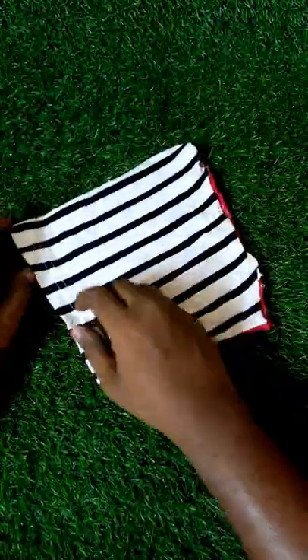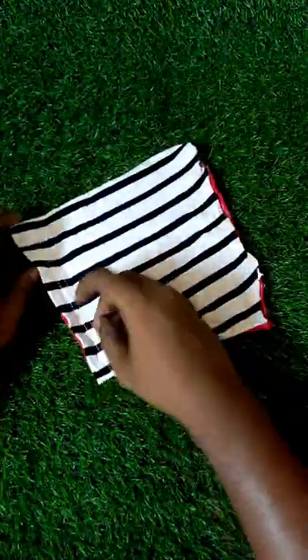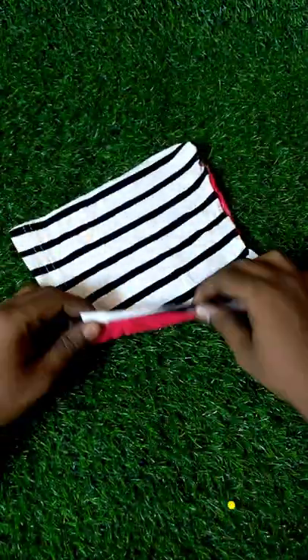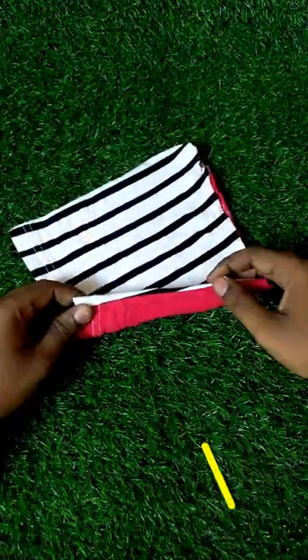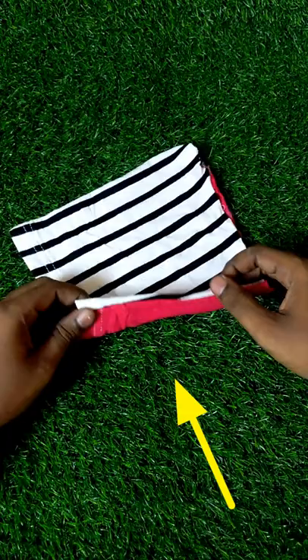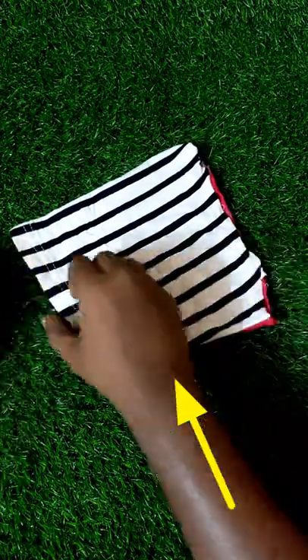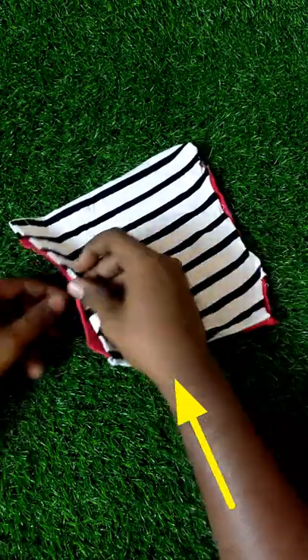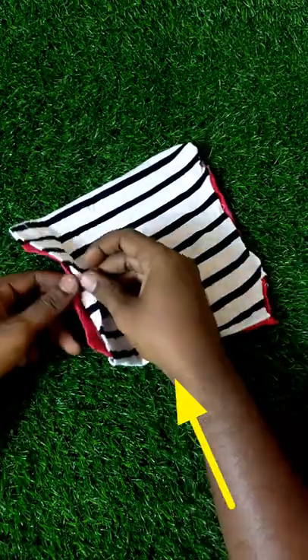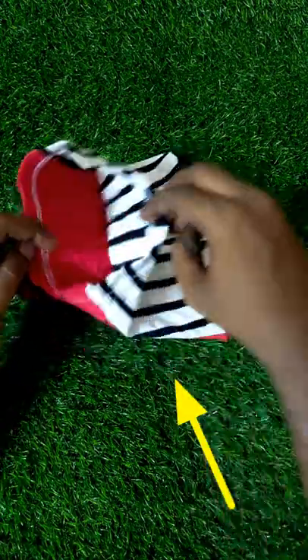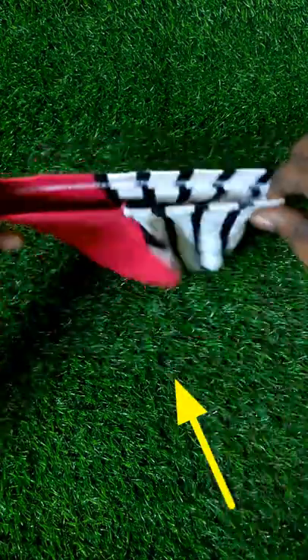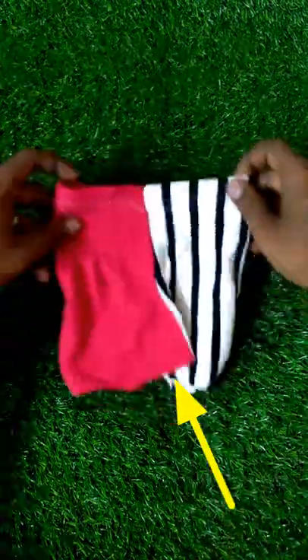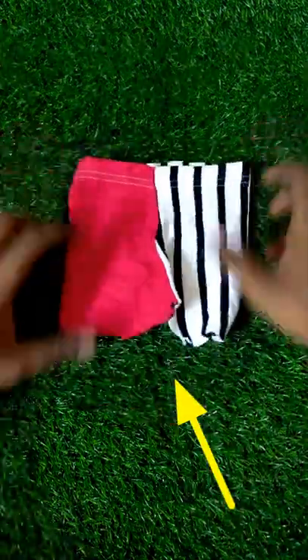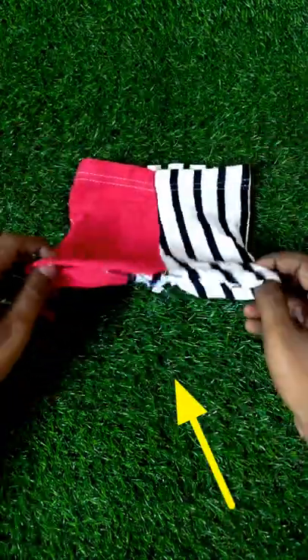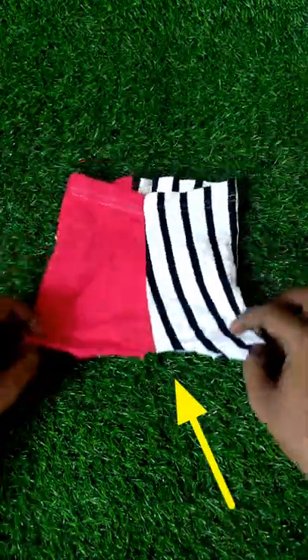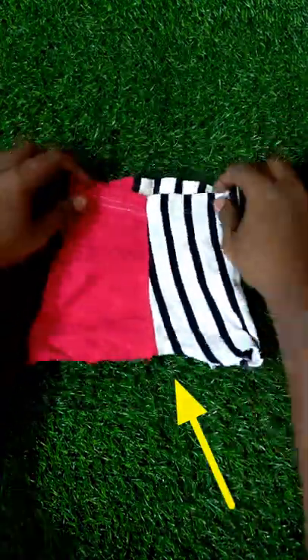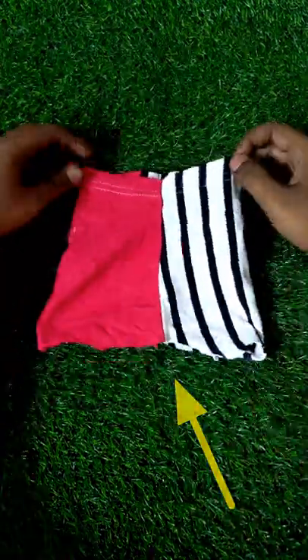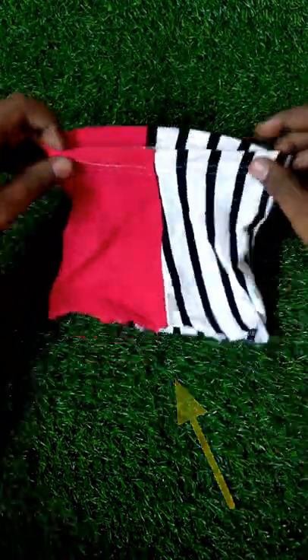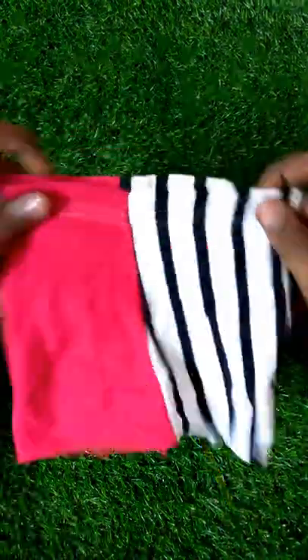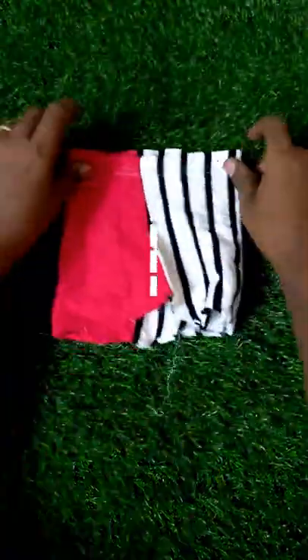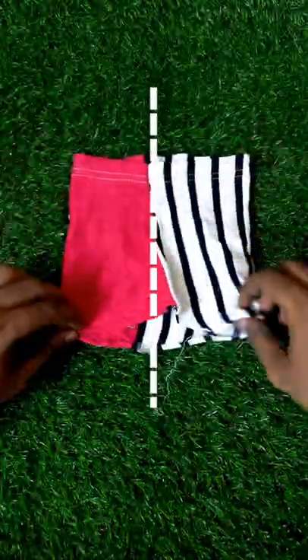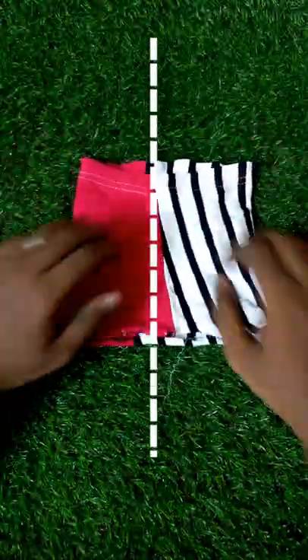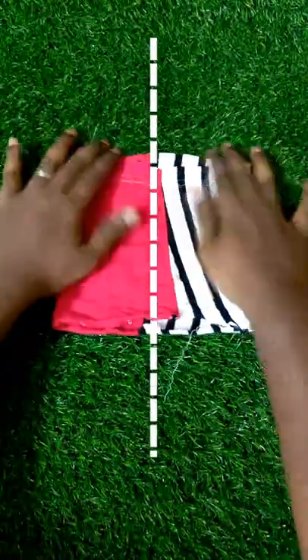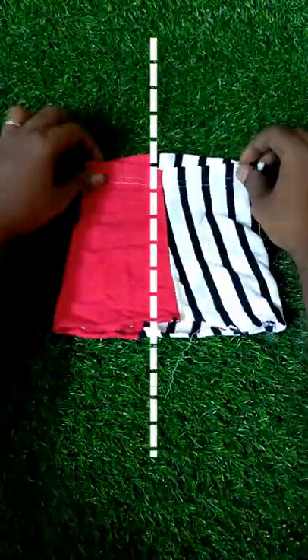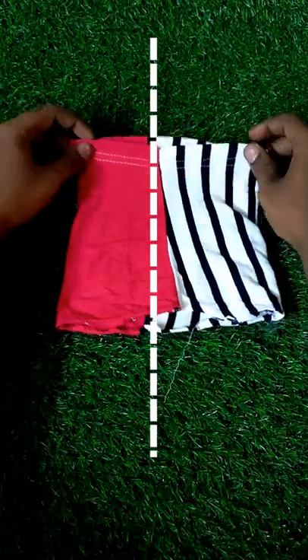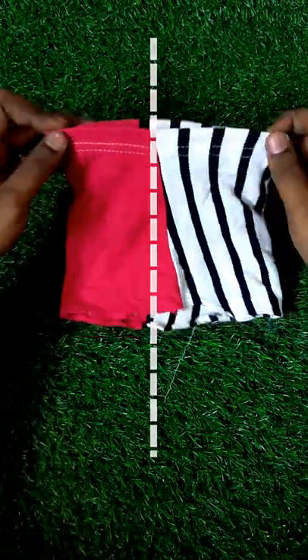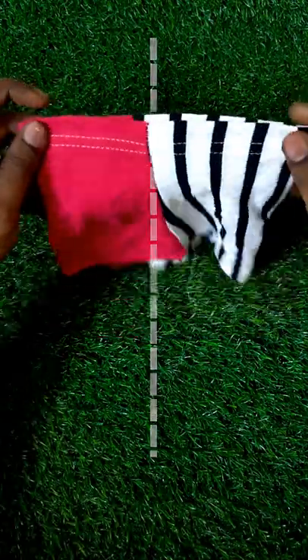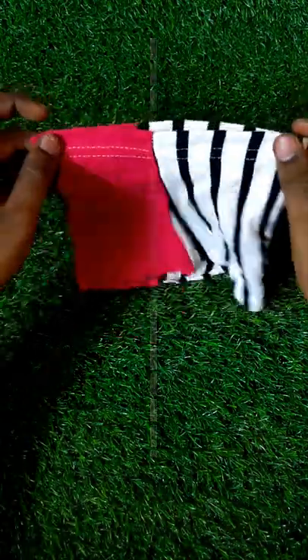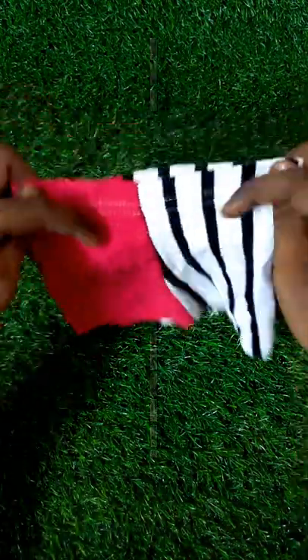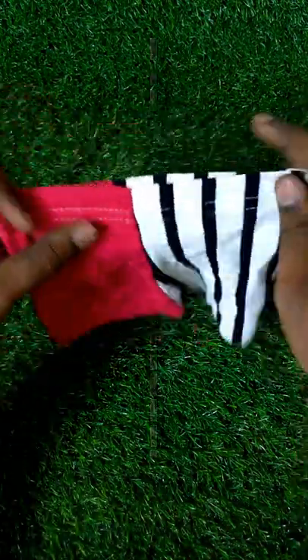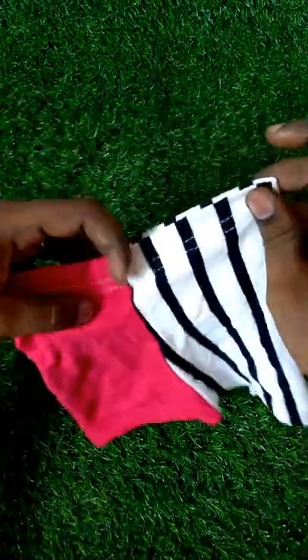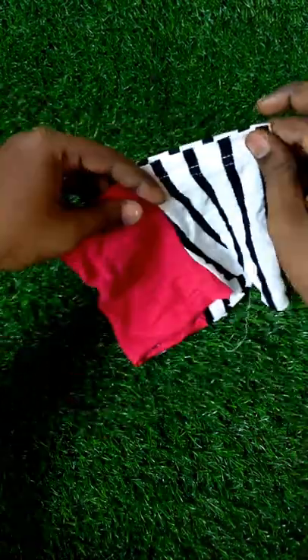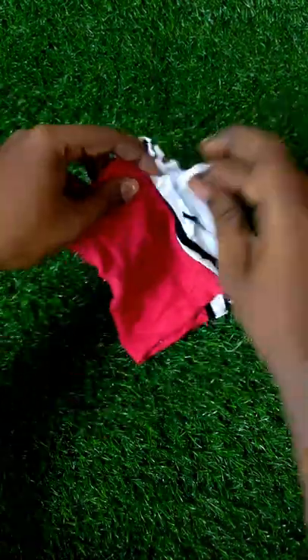You fold the underarms and fold it in the center. Now, we will cut the half.